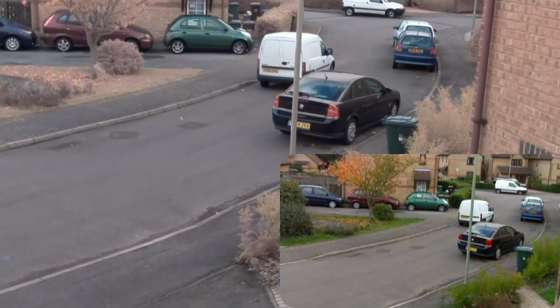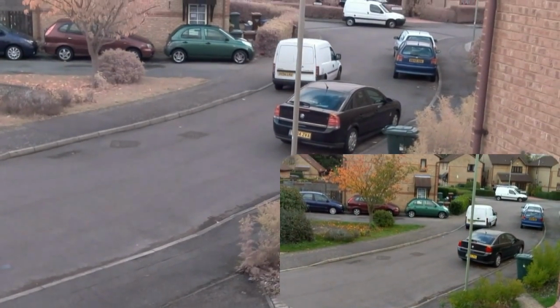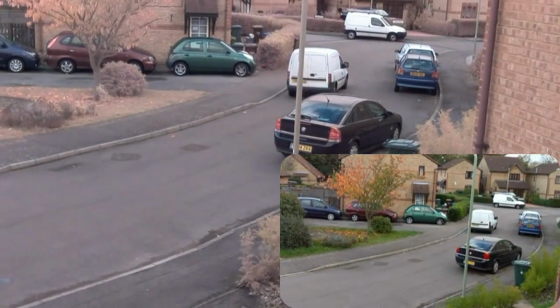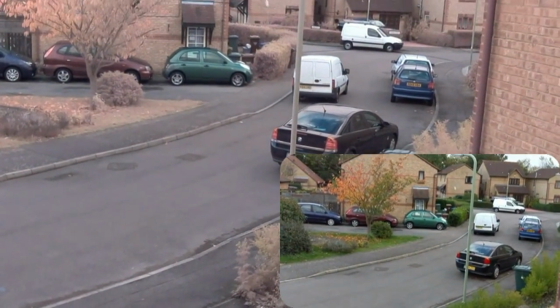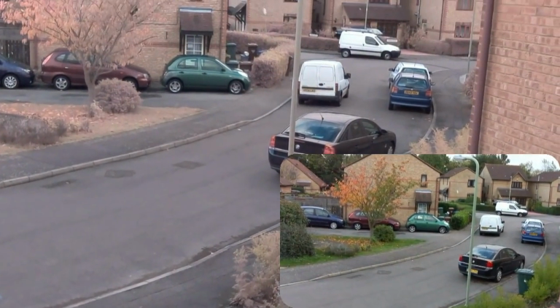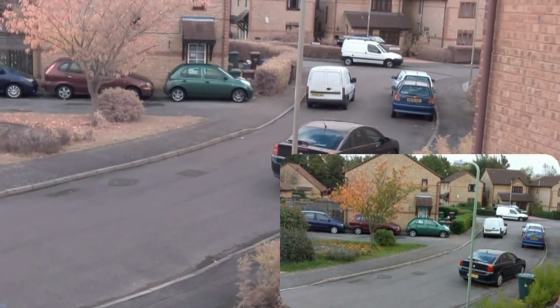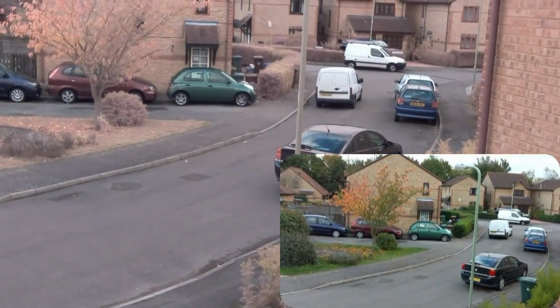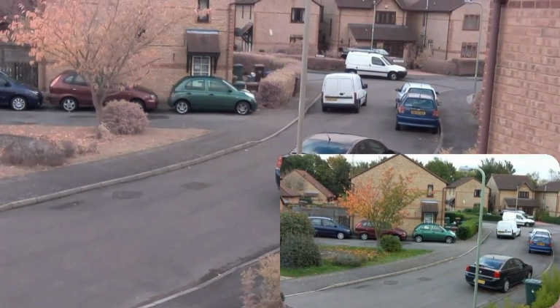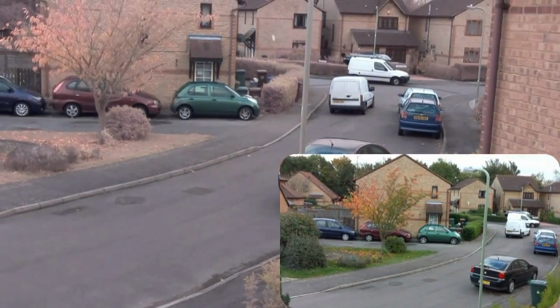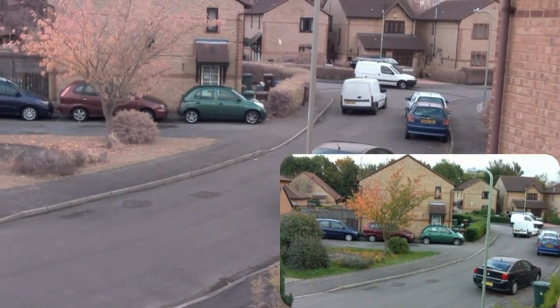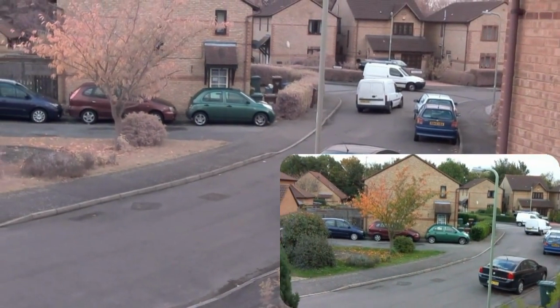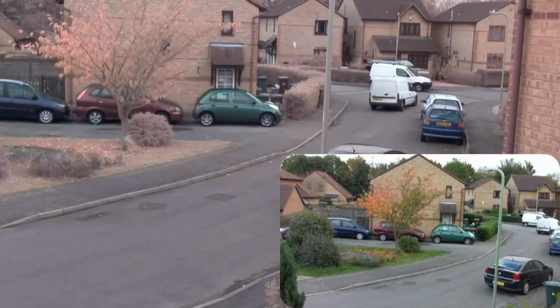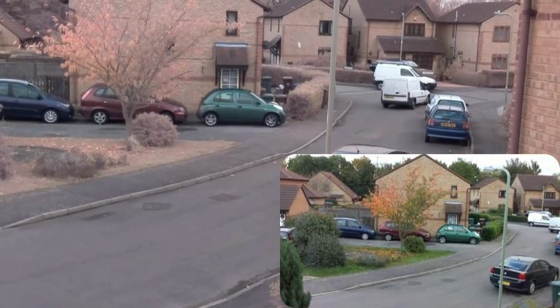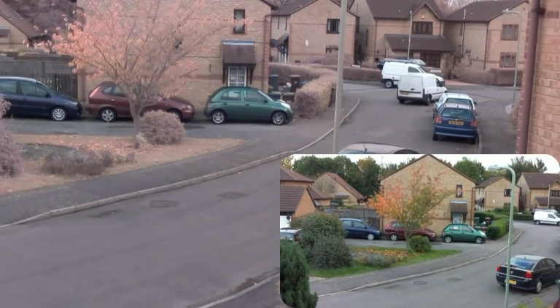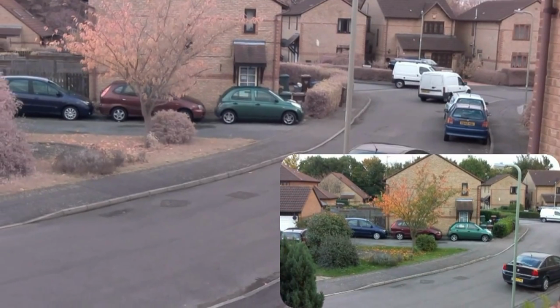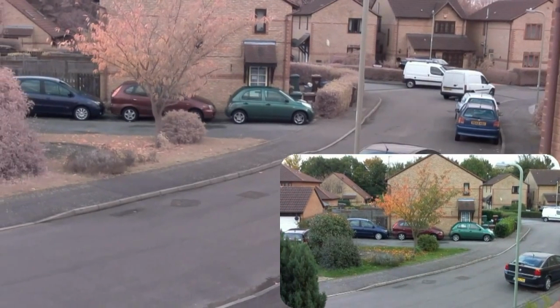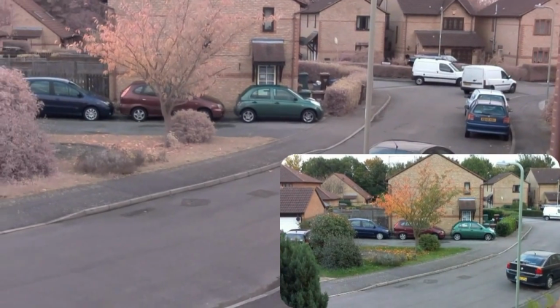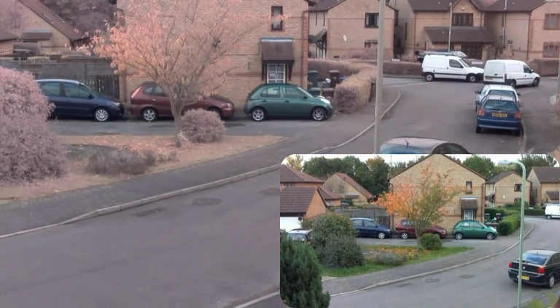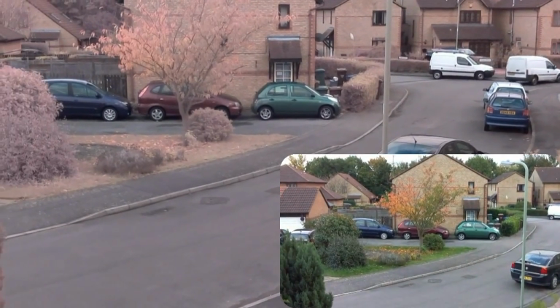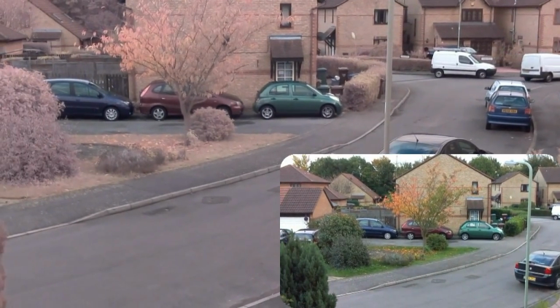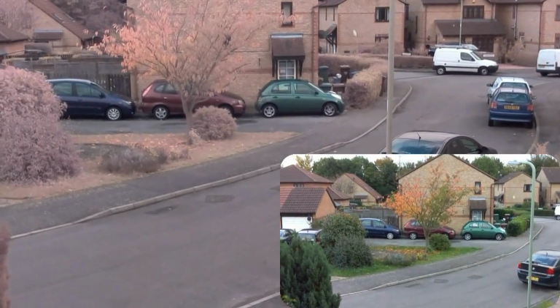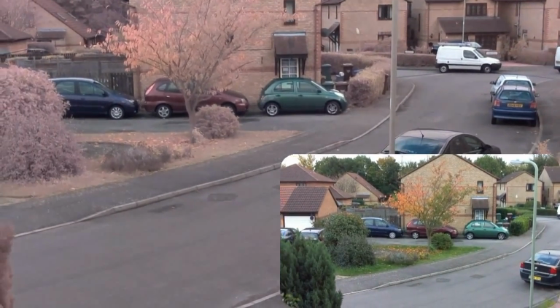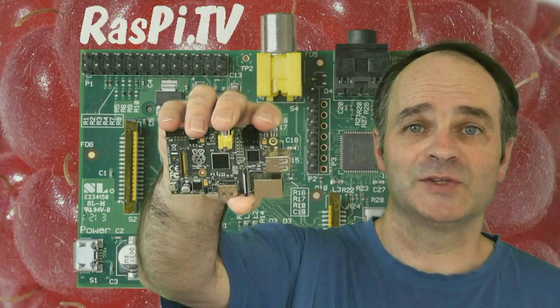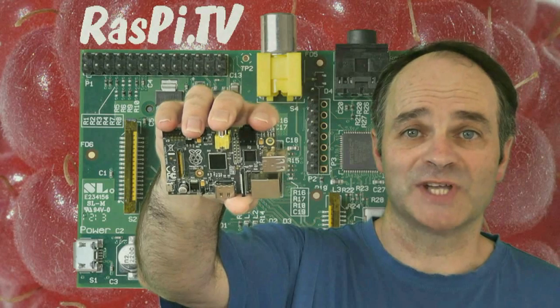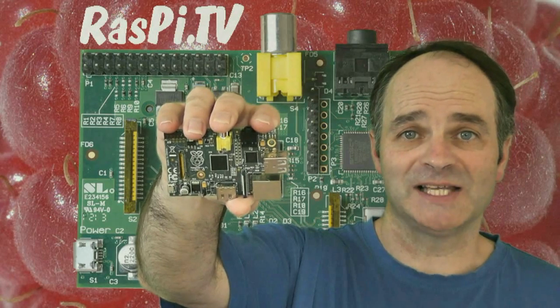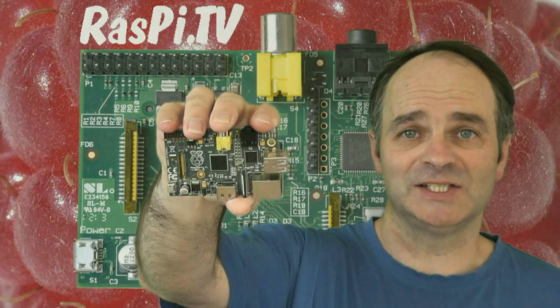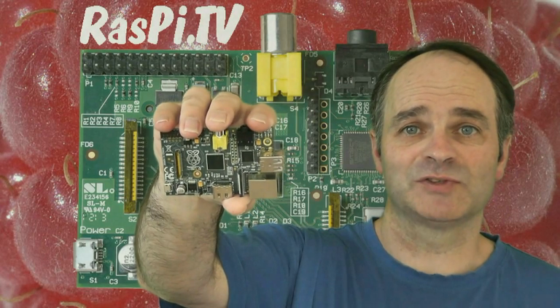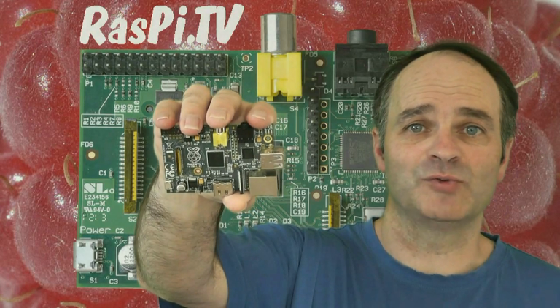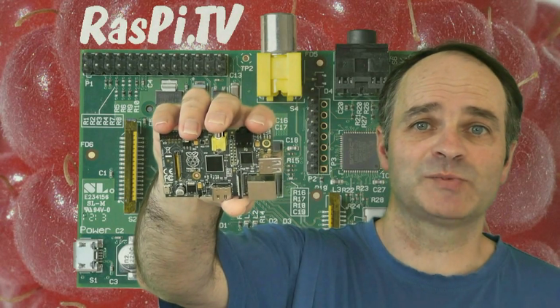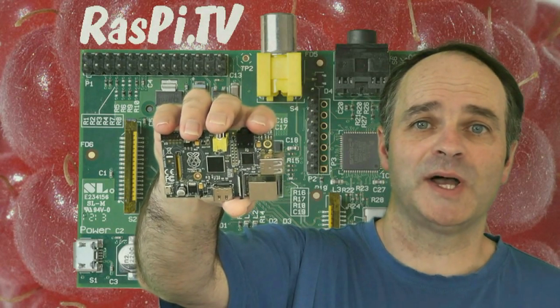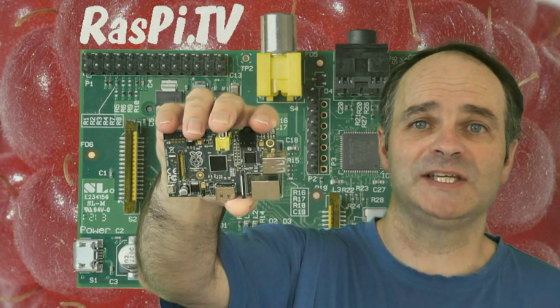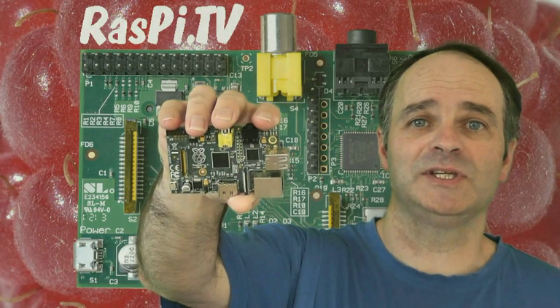I've got some infrared LEDs on the way. When they arrive I'll try out the Pi Noir after dark. This was Alex Eames for Raspi TV.